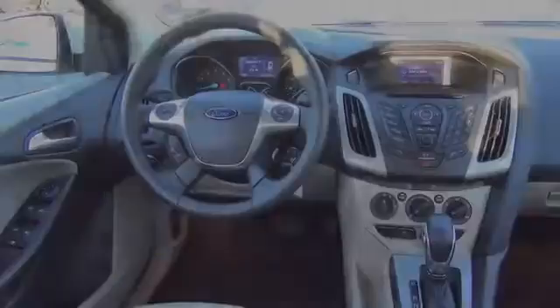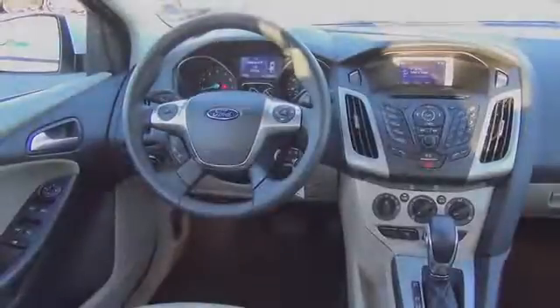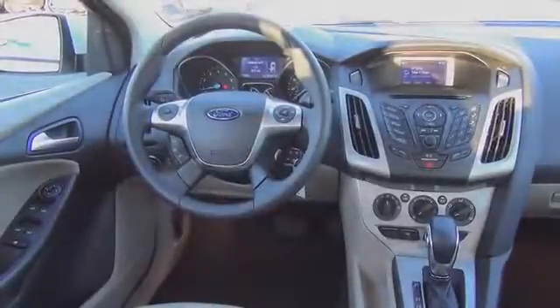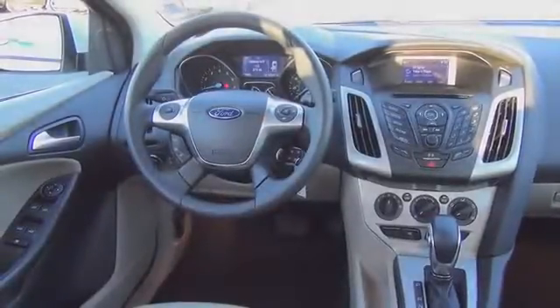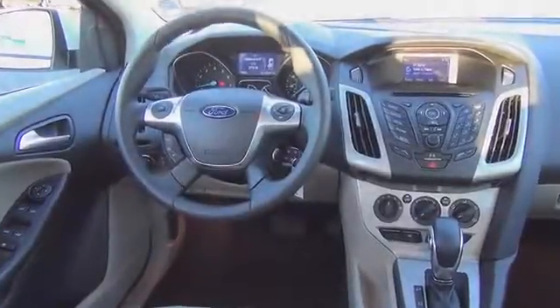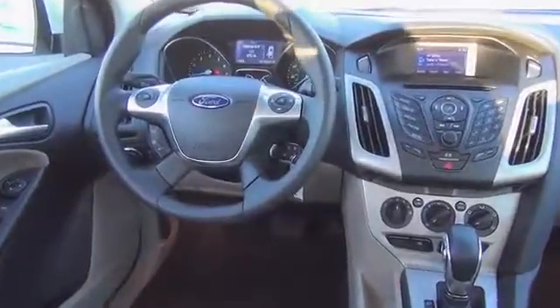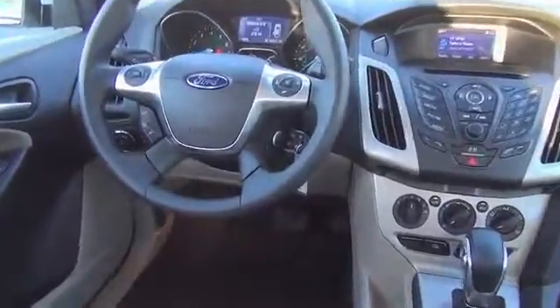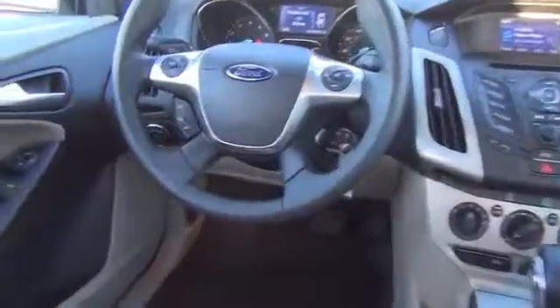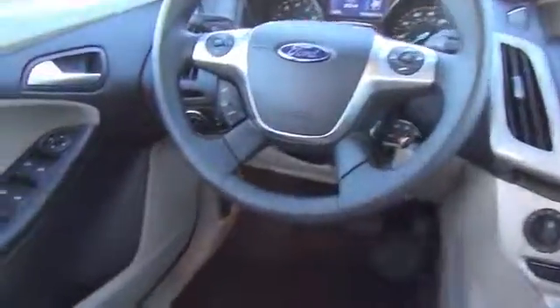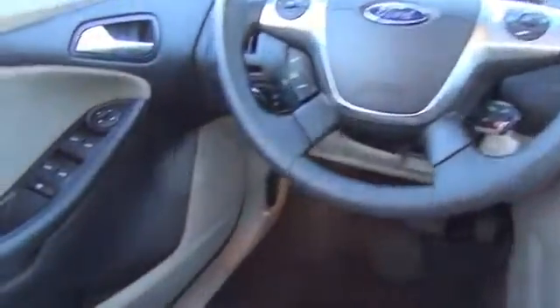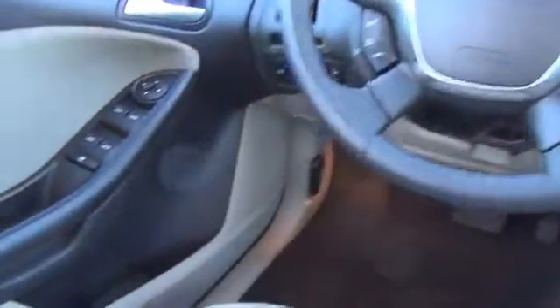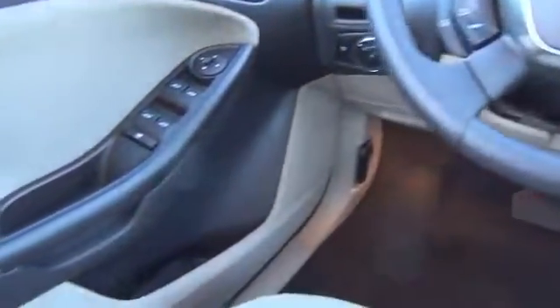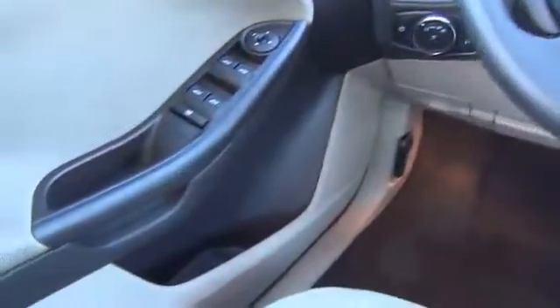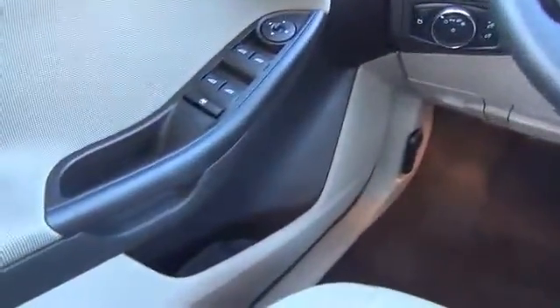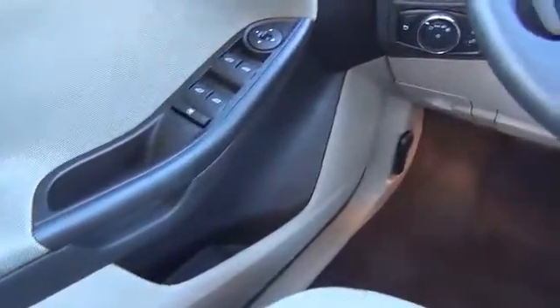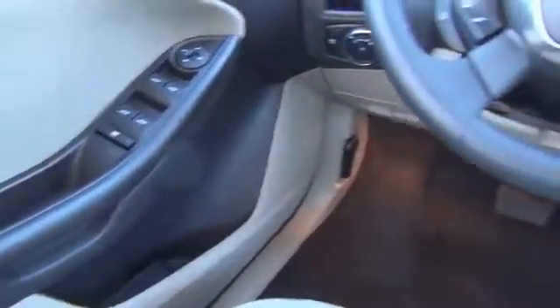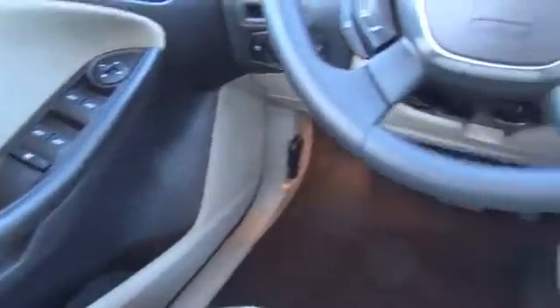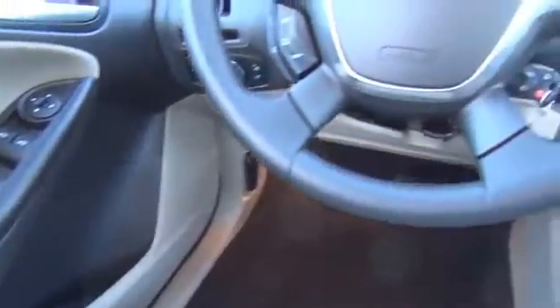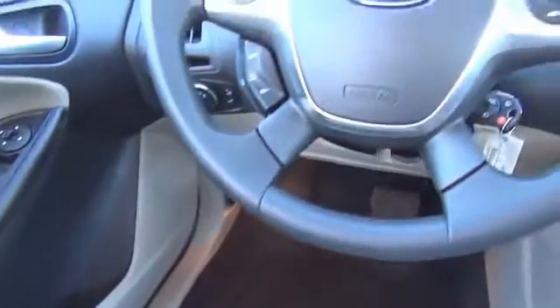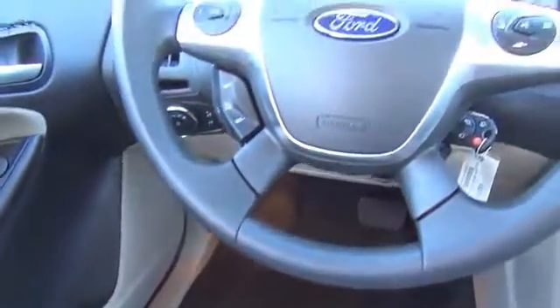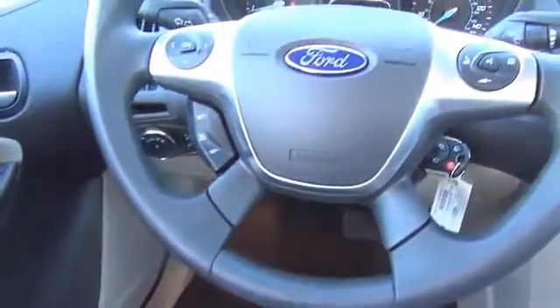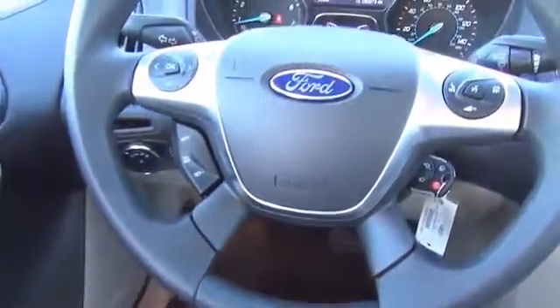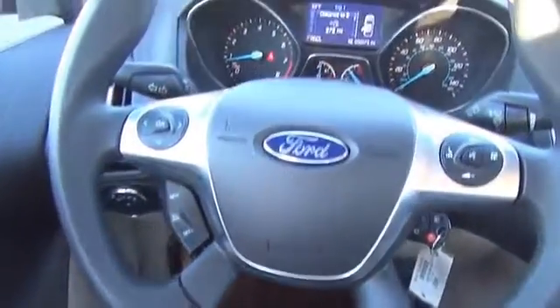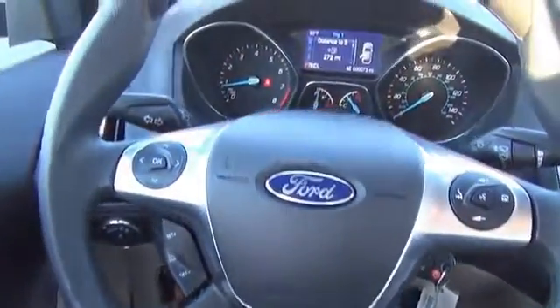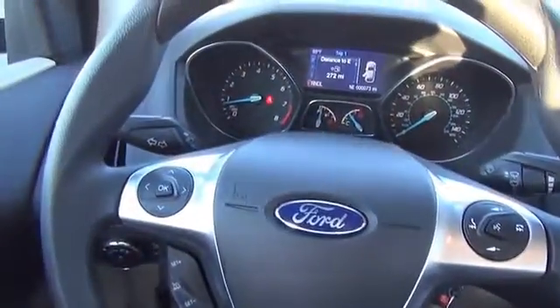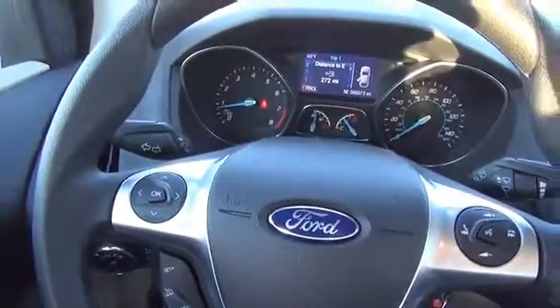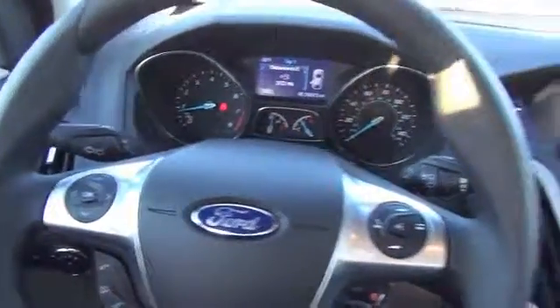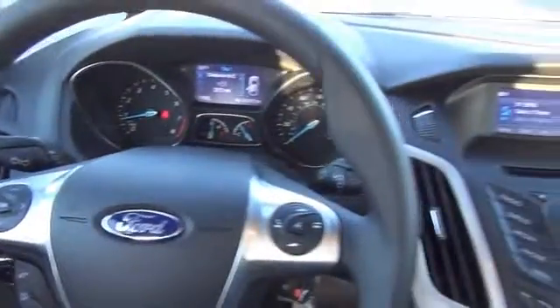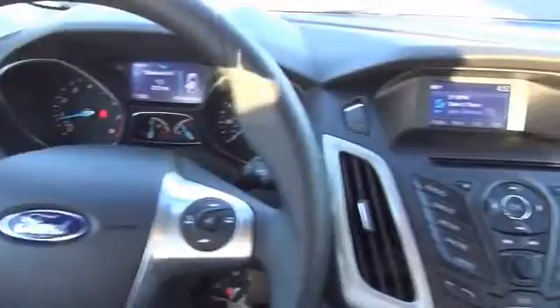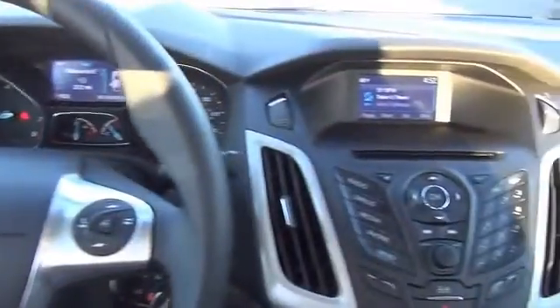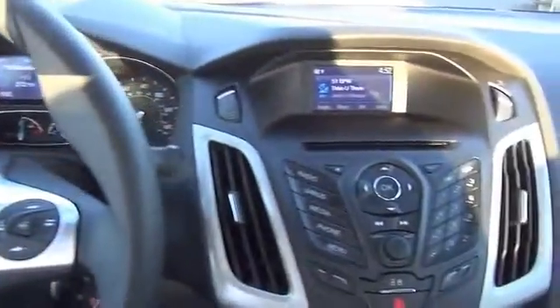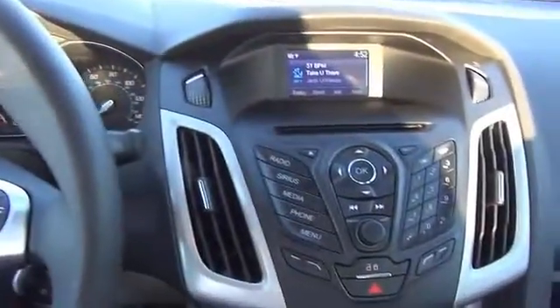Inside you'll find Bluetooth connectivity, an auxiliary input, steering wheel controls, curtain head airbags, front airbags, side airbags, side impact door beams, child safety locks, cruise control, and a trip computer.